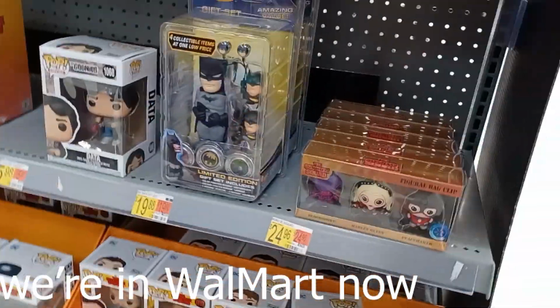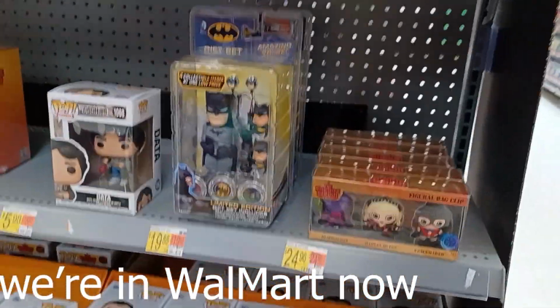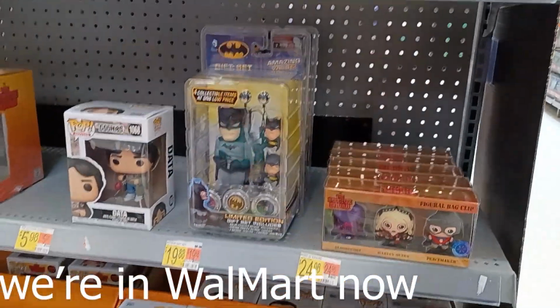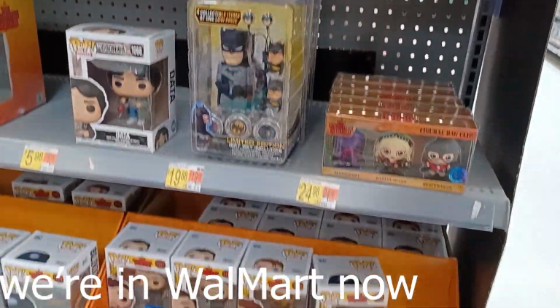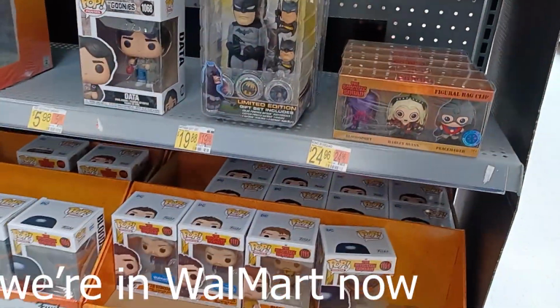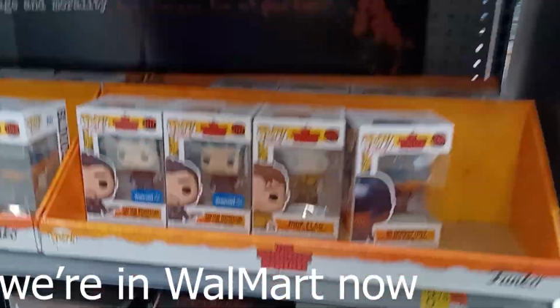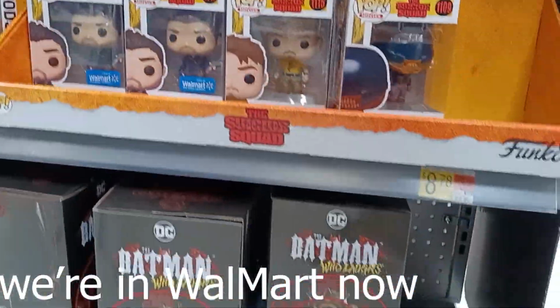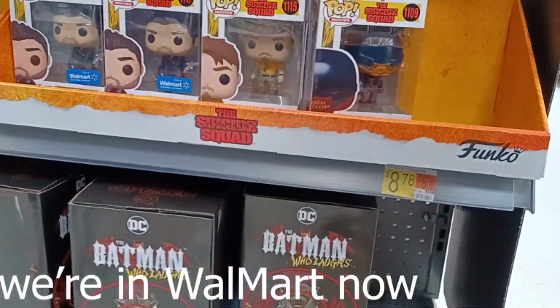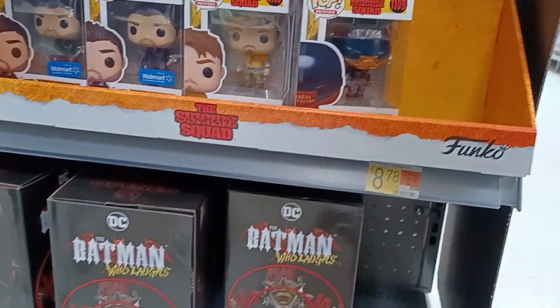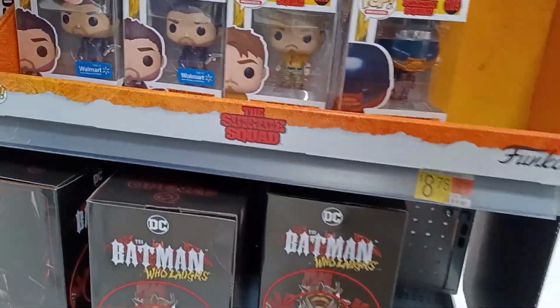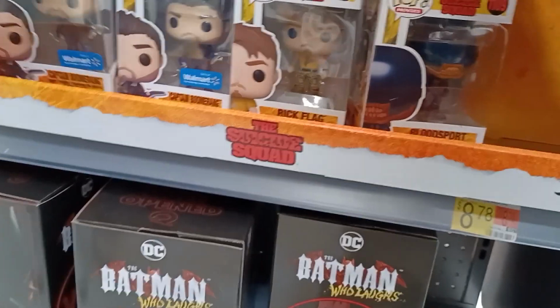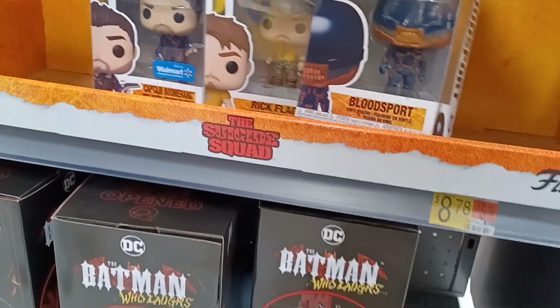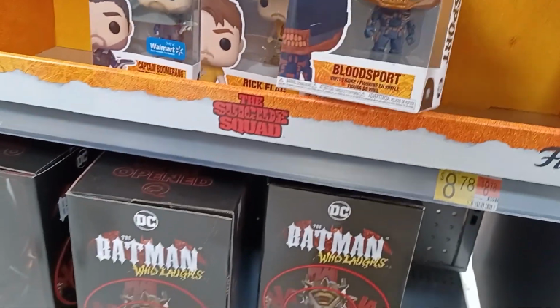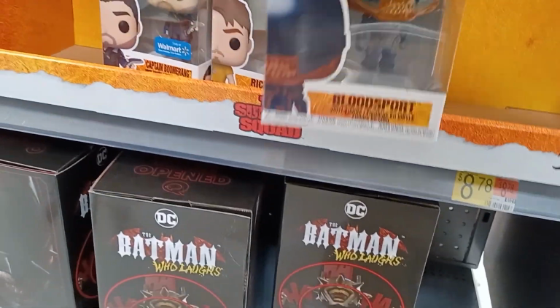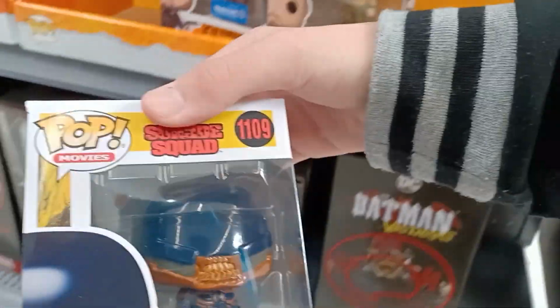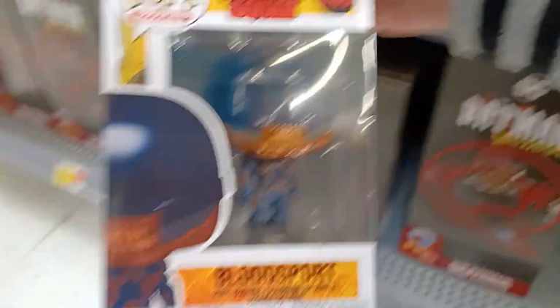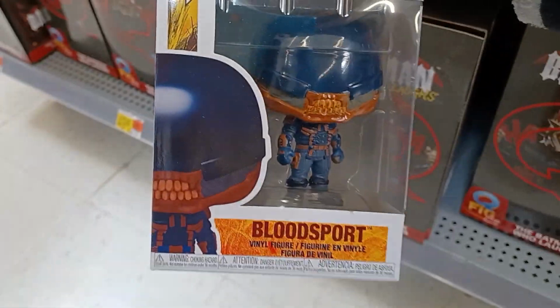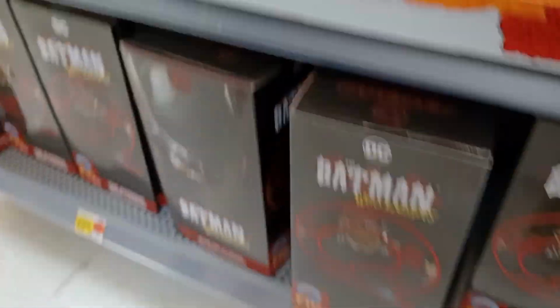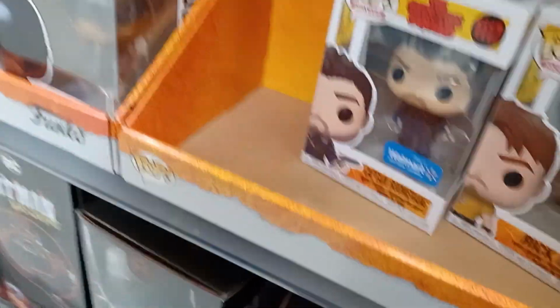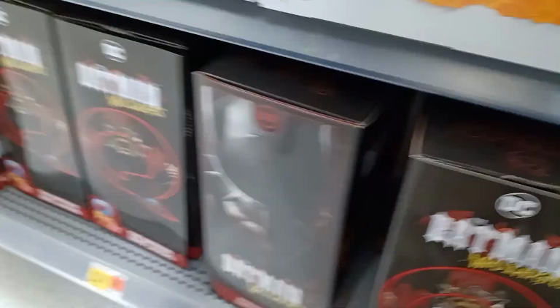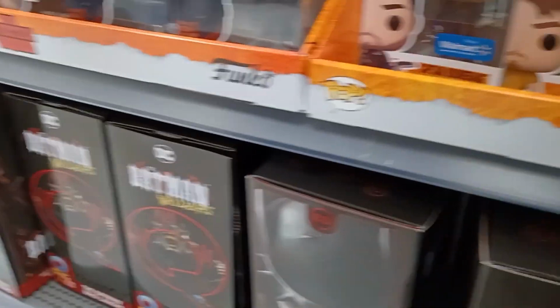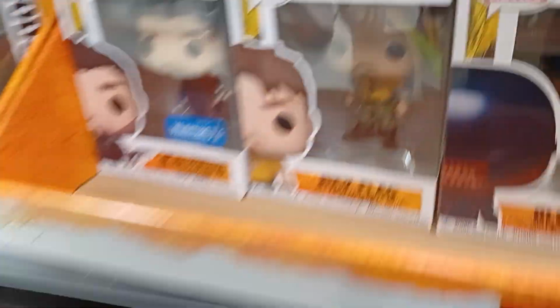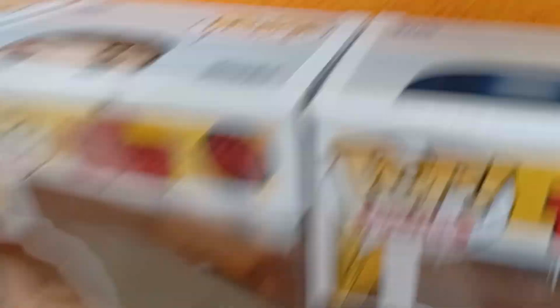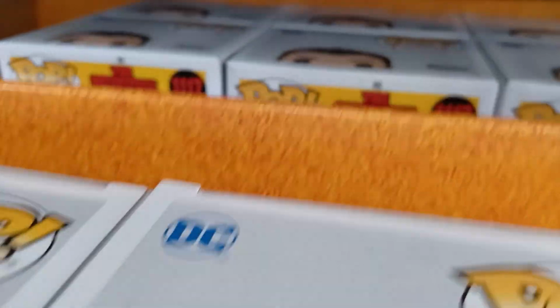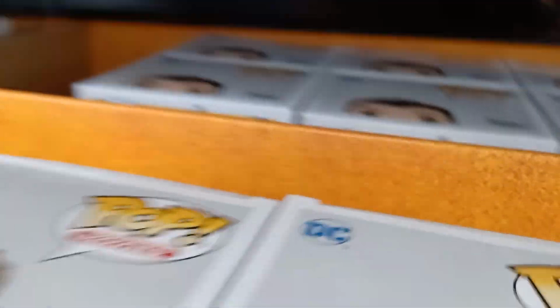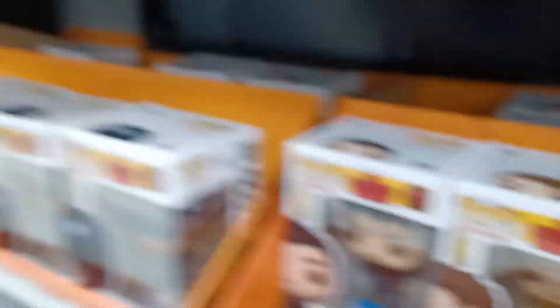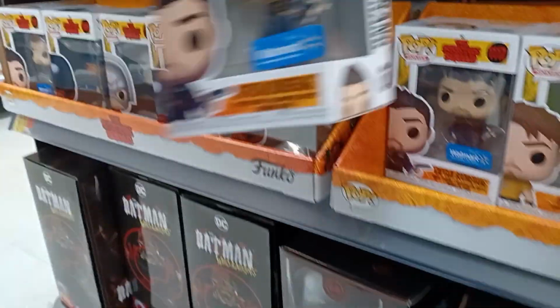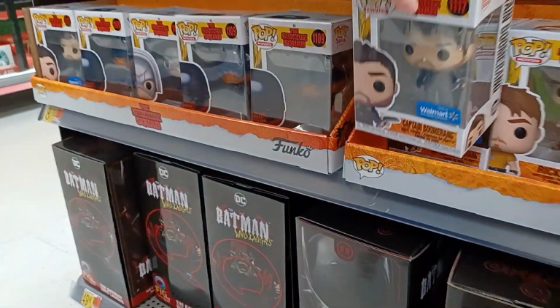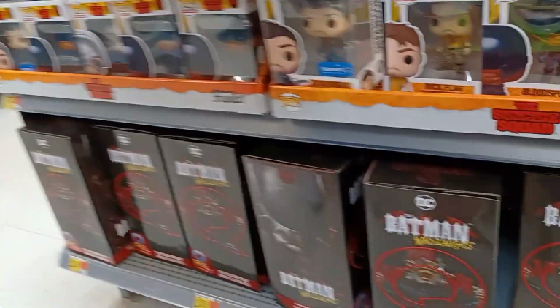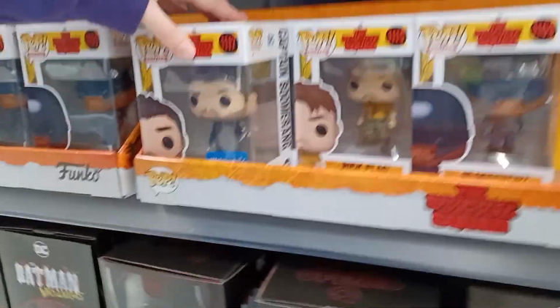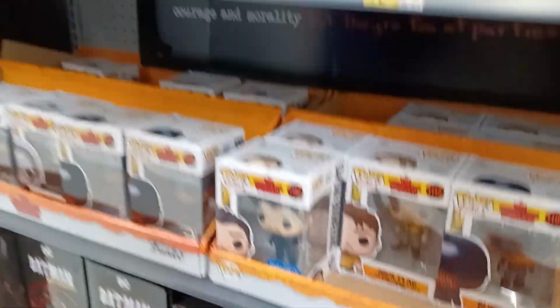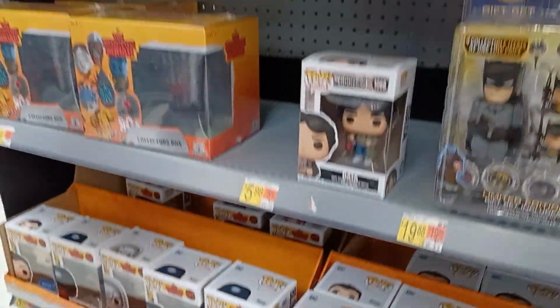We got Suicide Squad — Captain Boomerang, Blood Sport. We already have Blood Sport, so we can wait. There's a bunch of Captain Boomerang too — we can wait on him as well.